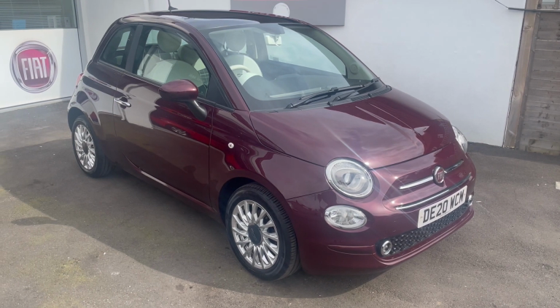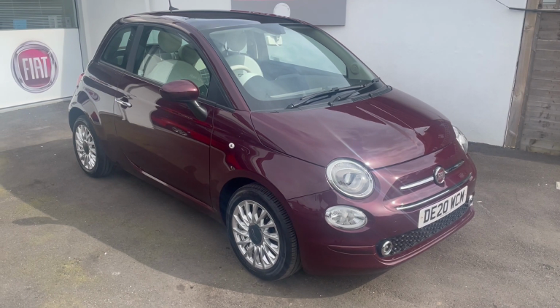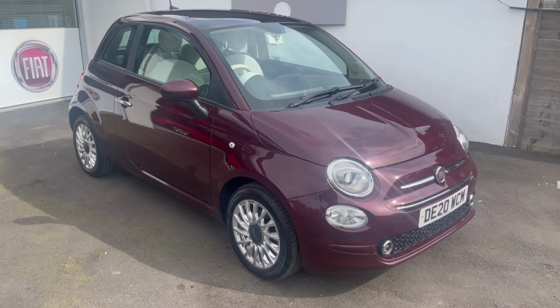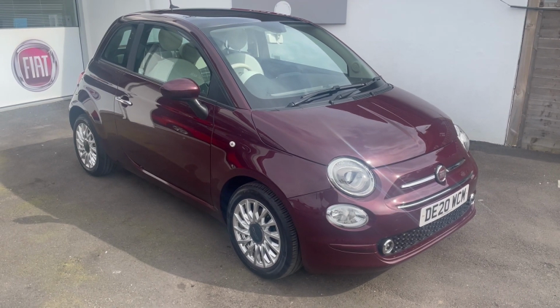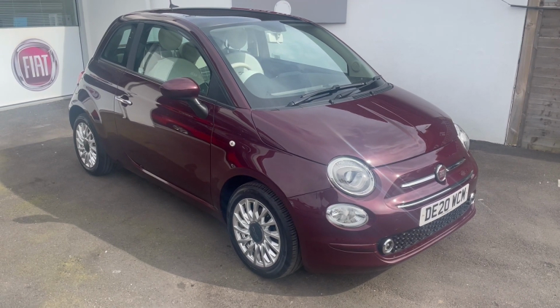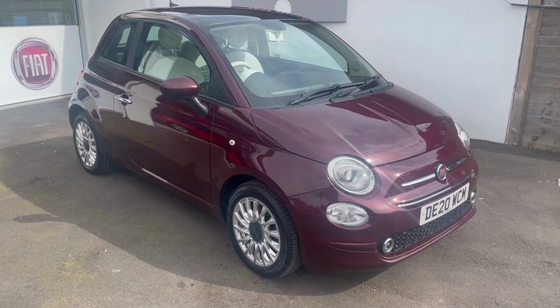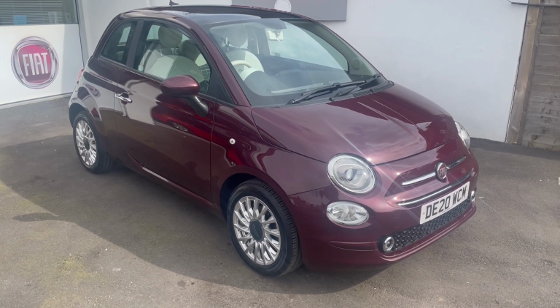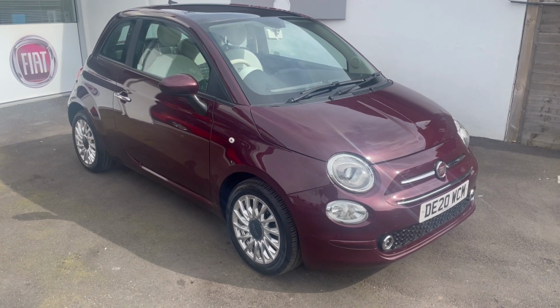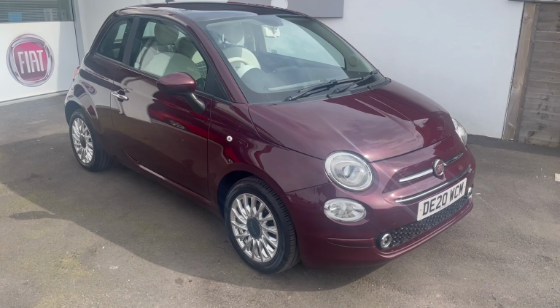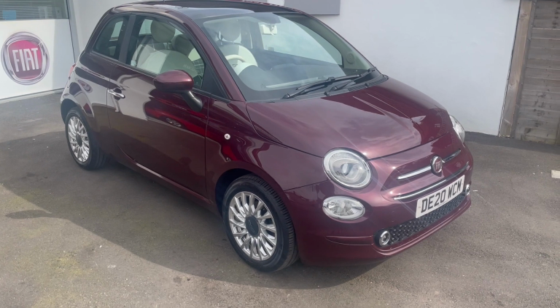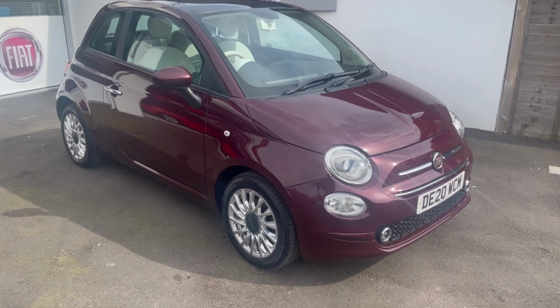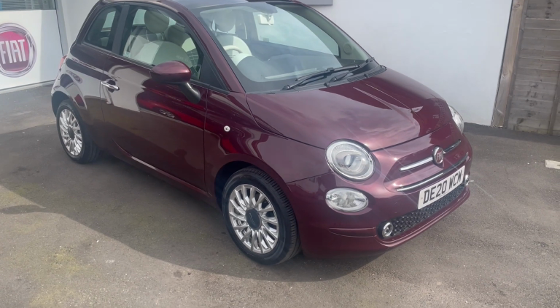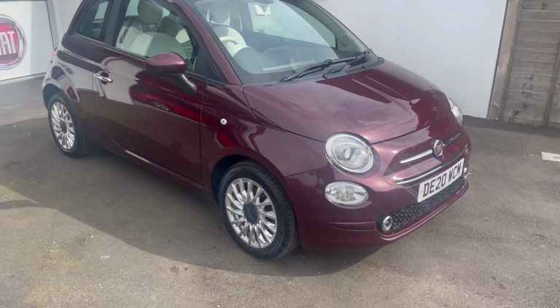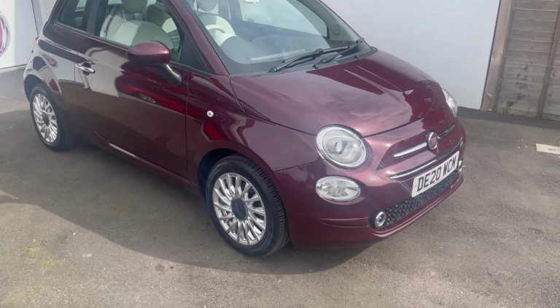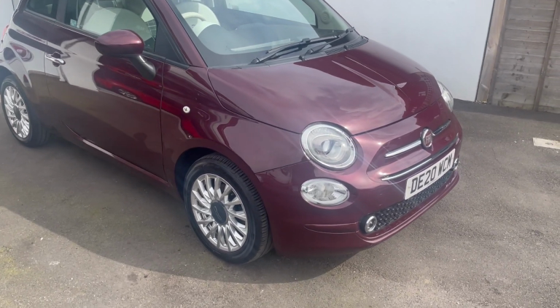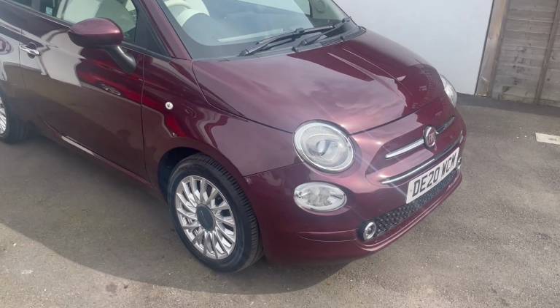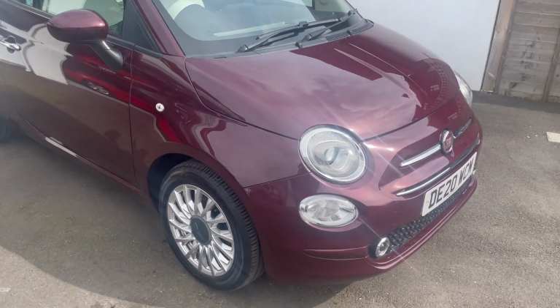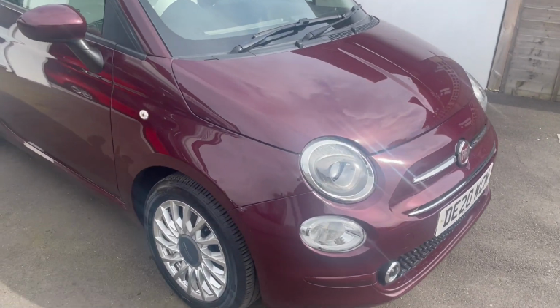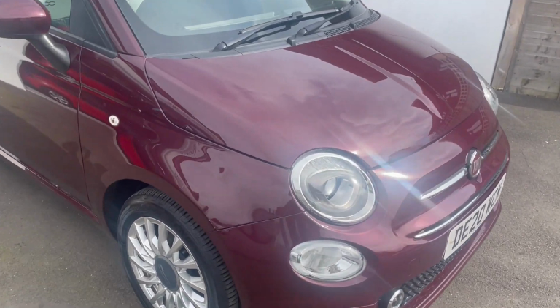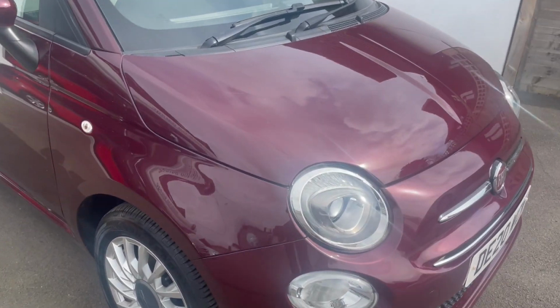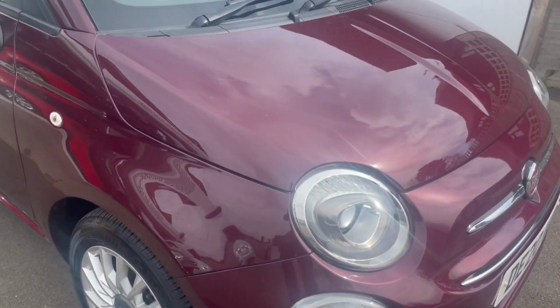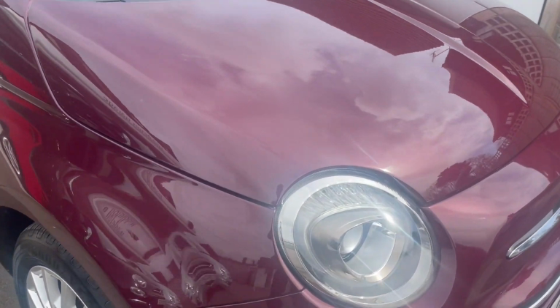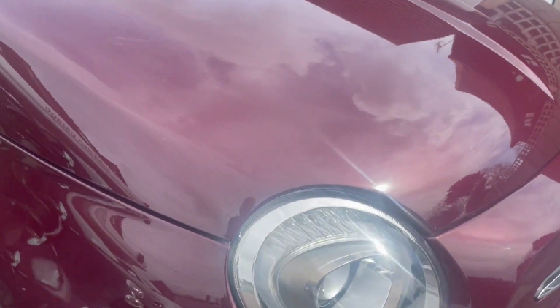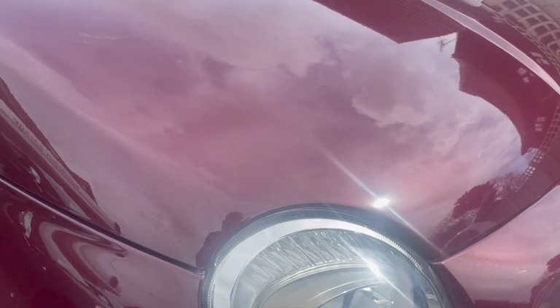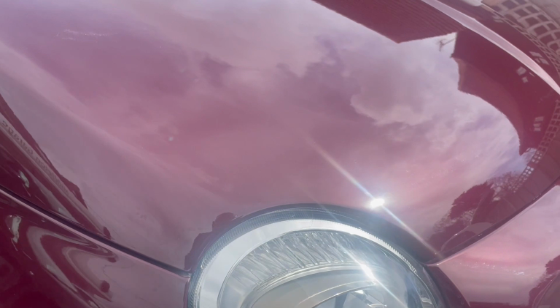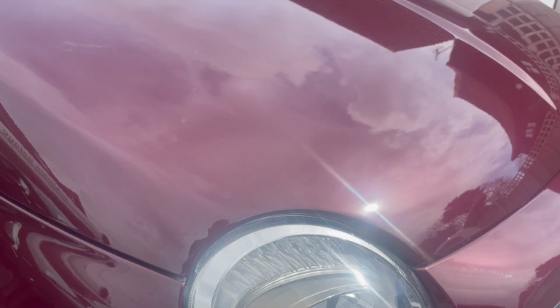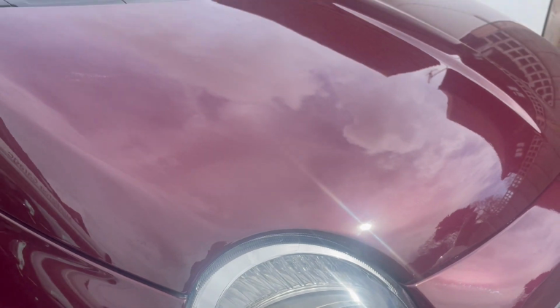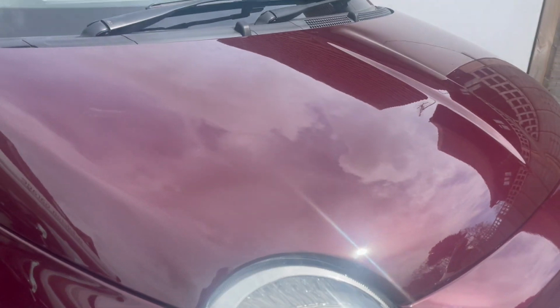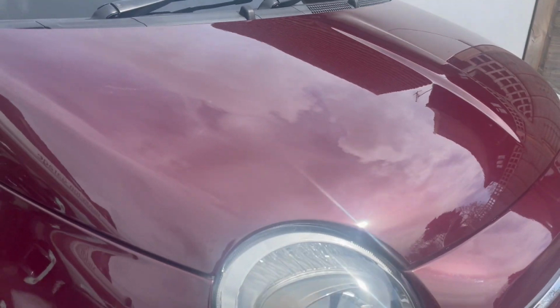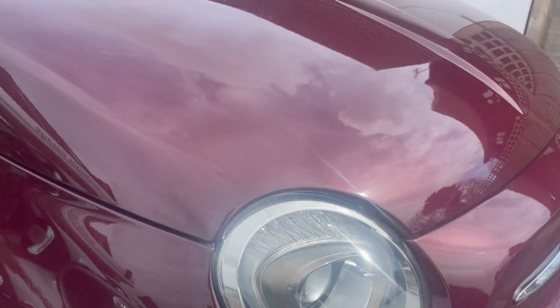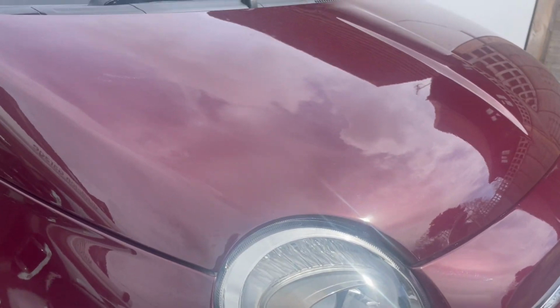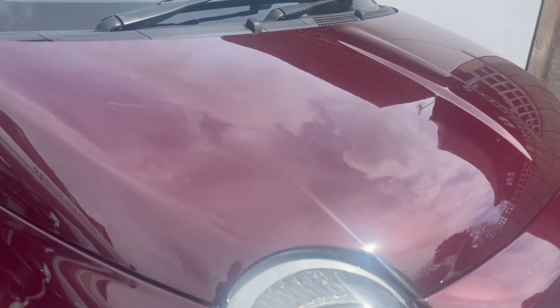This colour's called Avant-Garde Bordeaux and it's a lovely dark red metallic with a slightly gold flick in the right light. I hope that's capturing that.